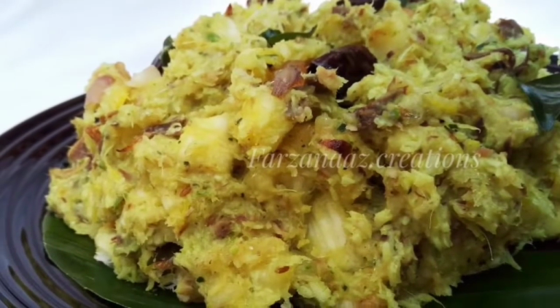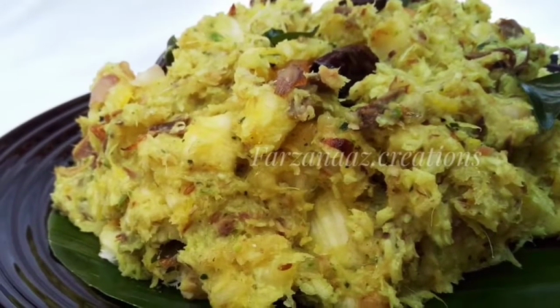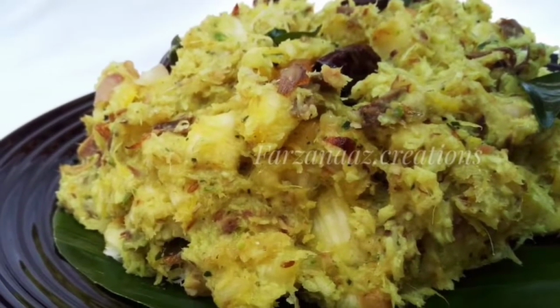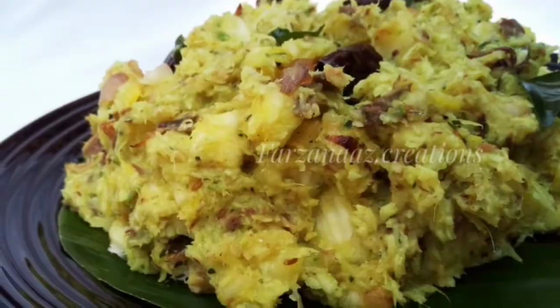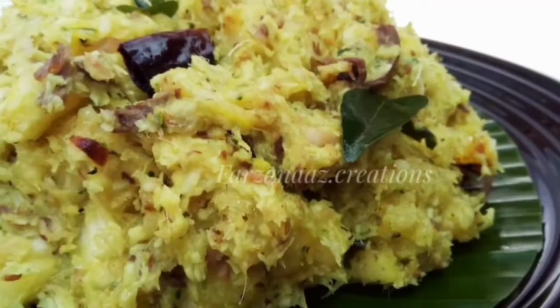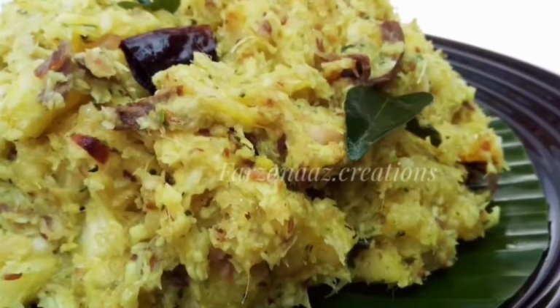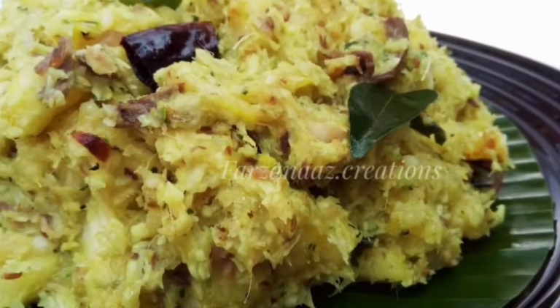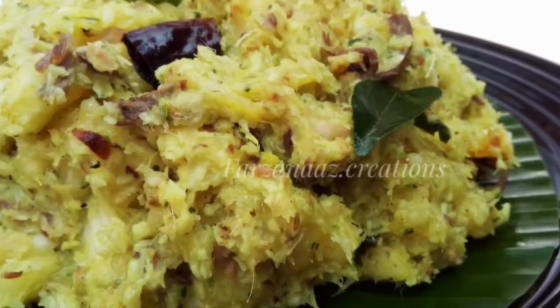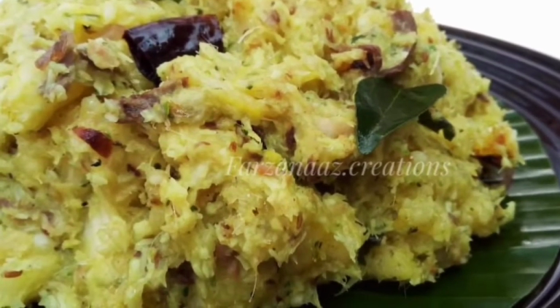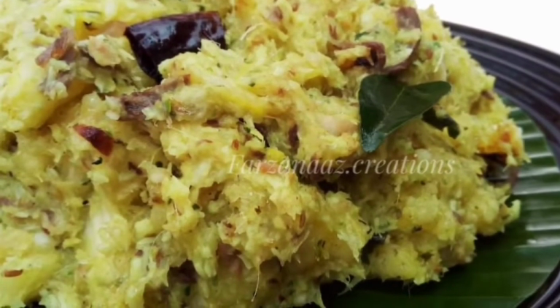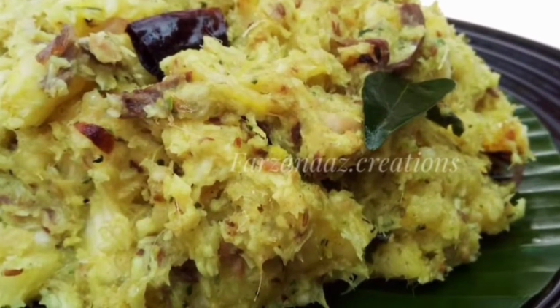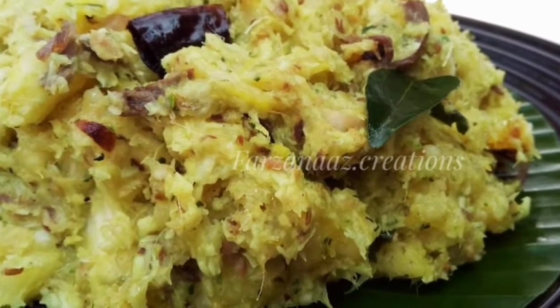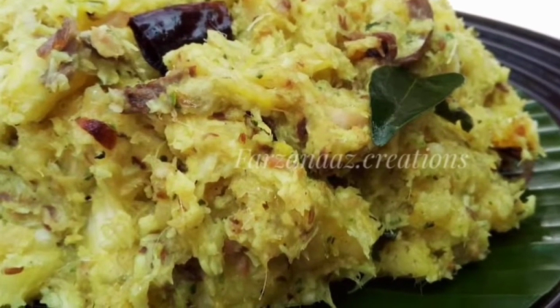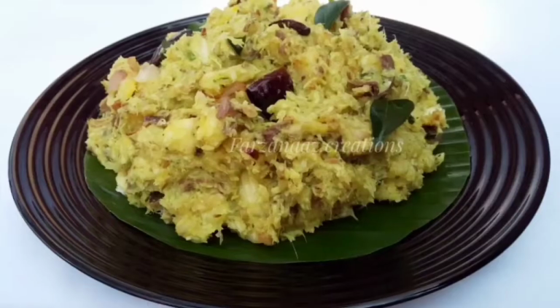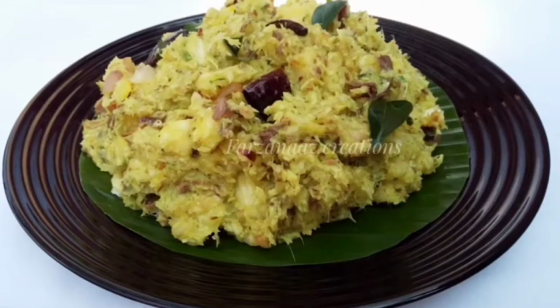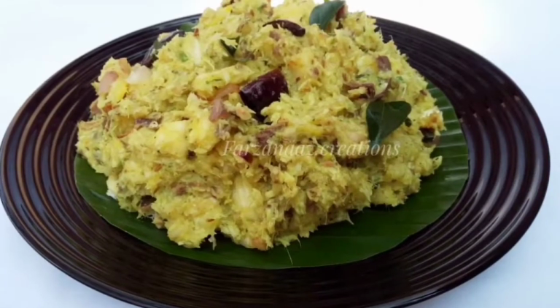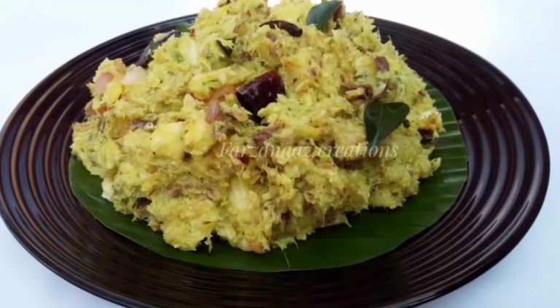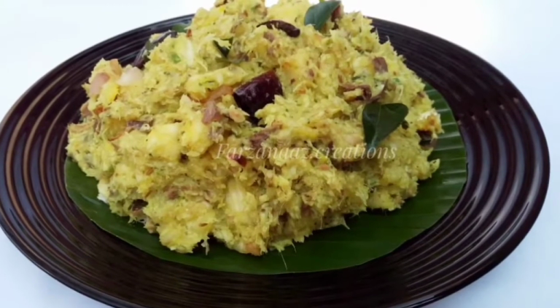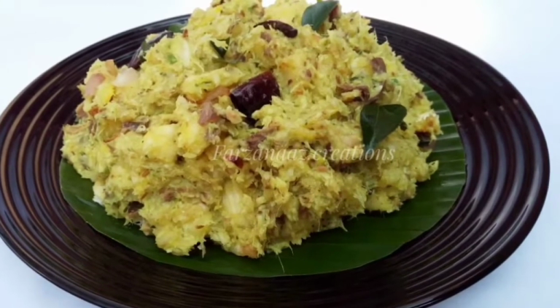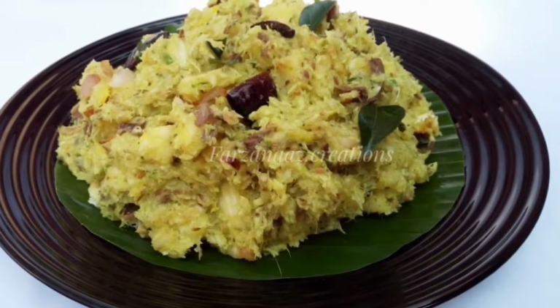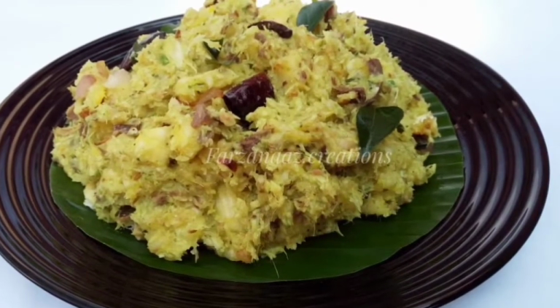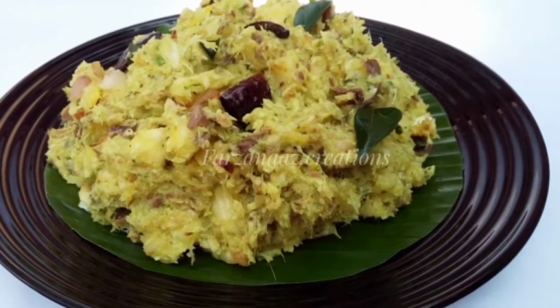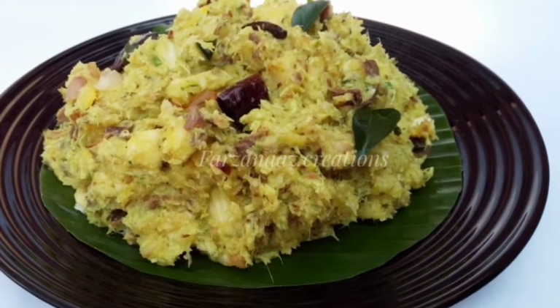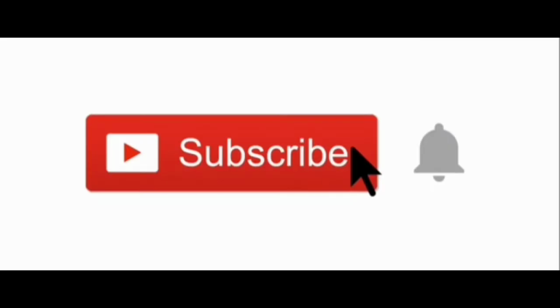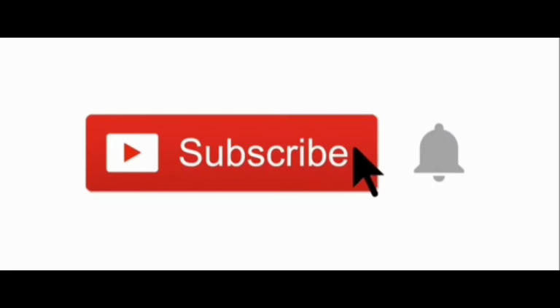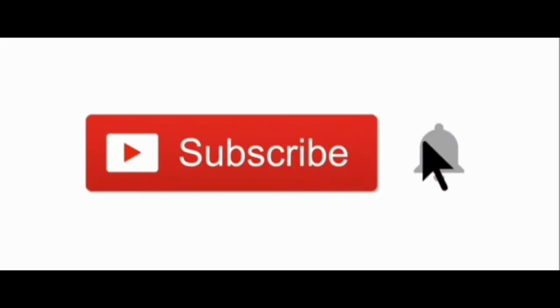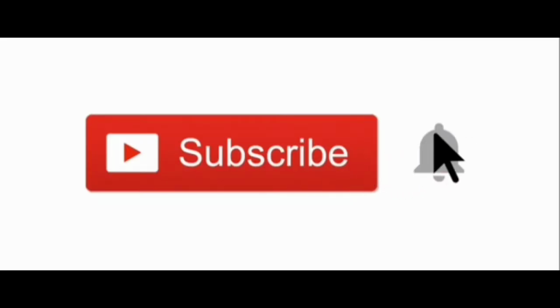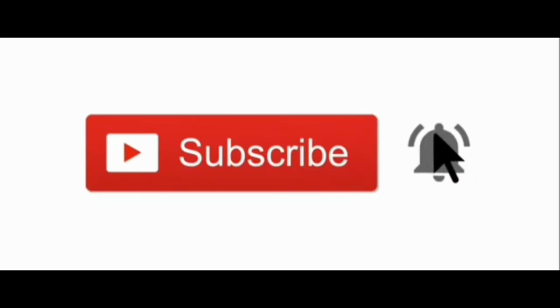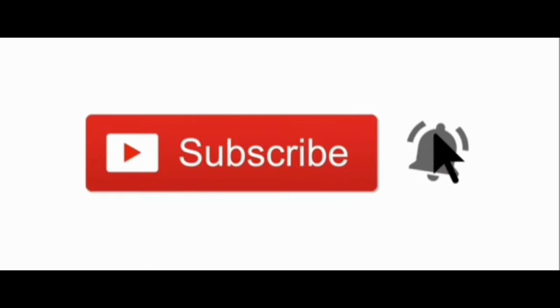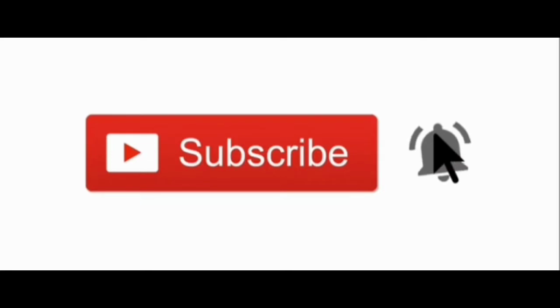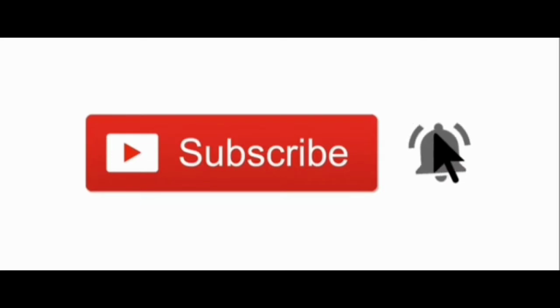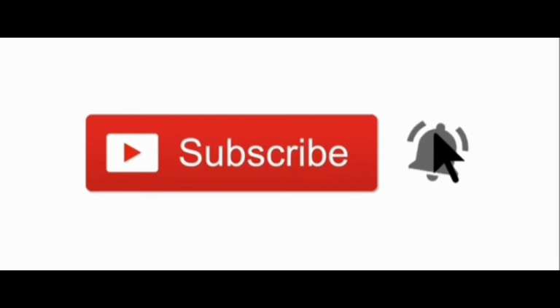Please subscribe to our channel and press the bell icon. Click on the notification. Let's go to the recipe.